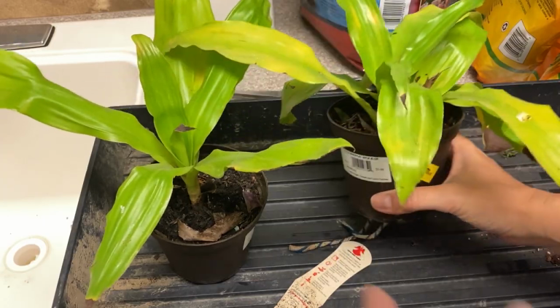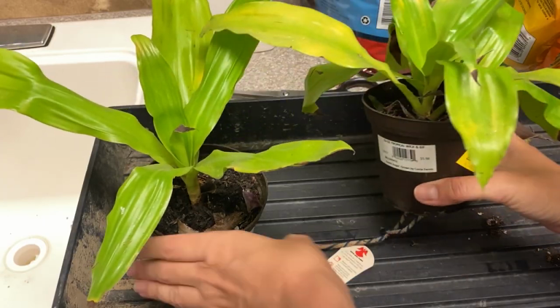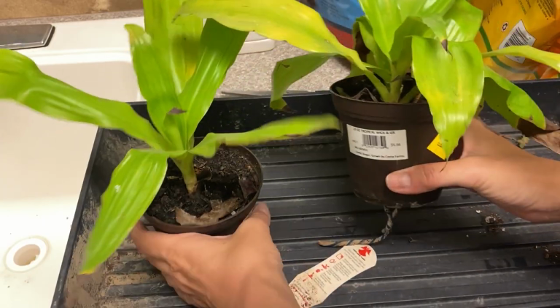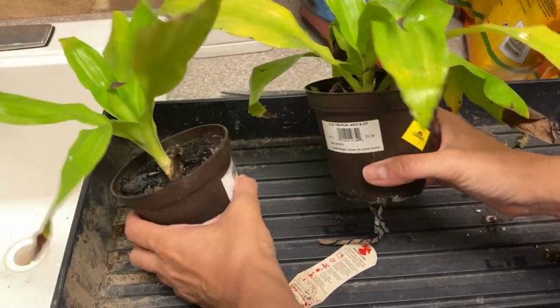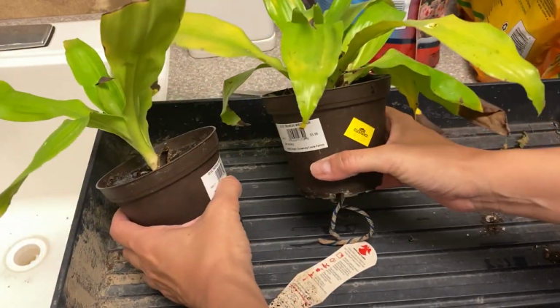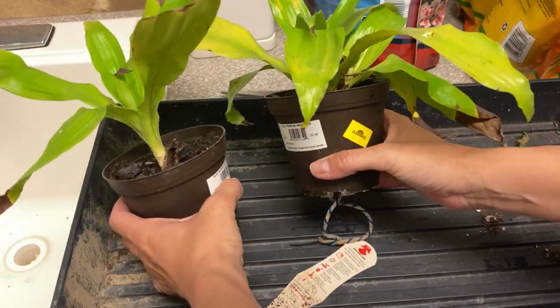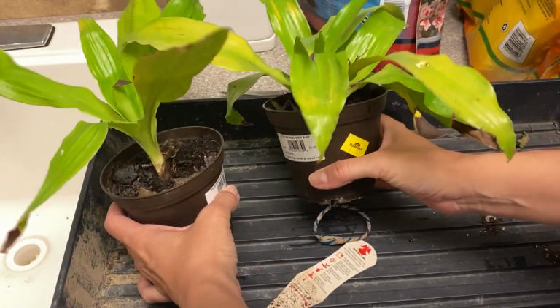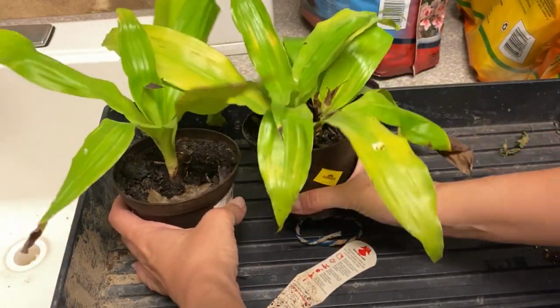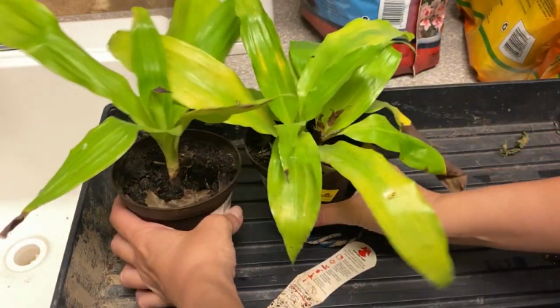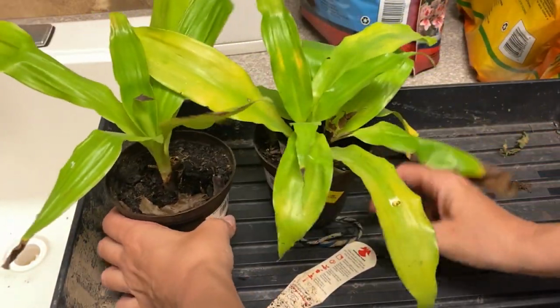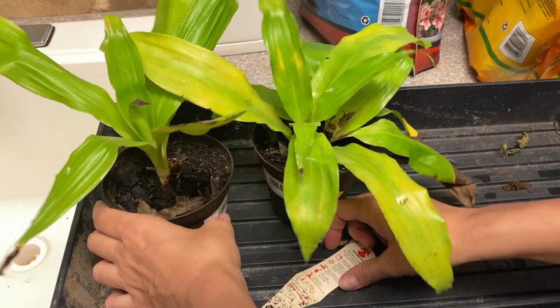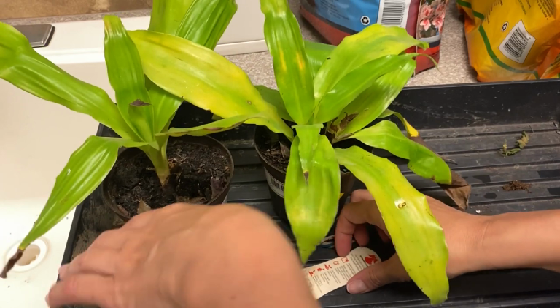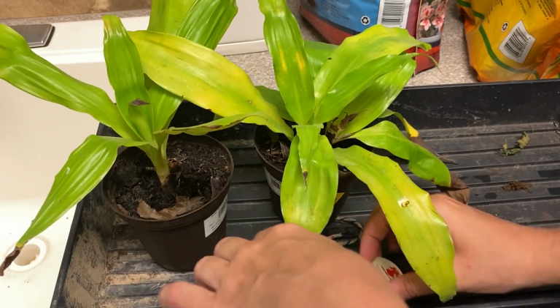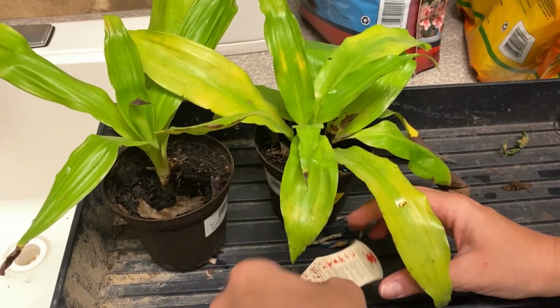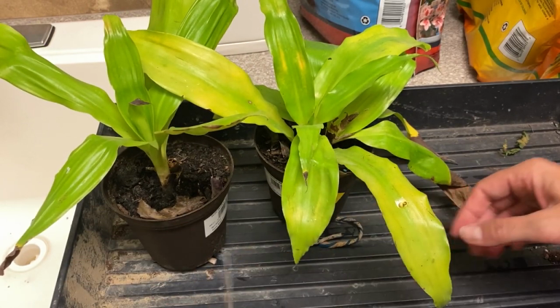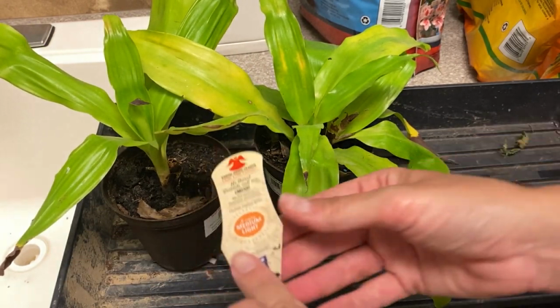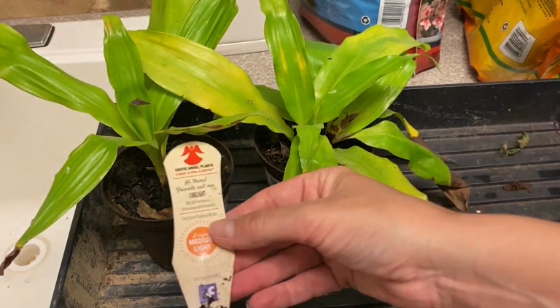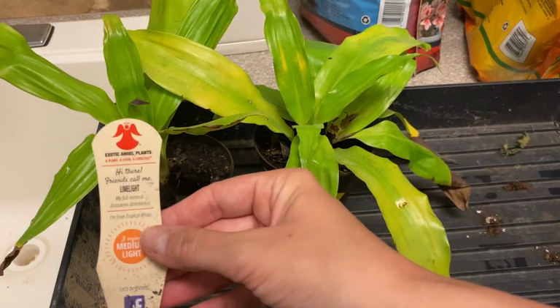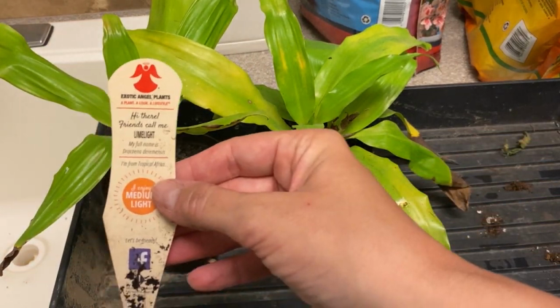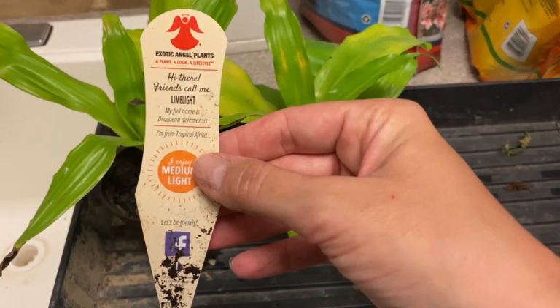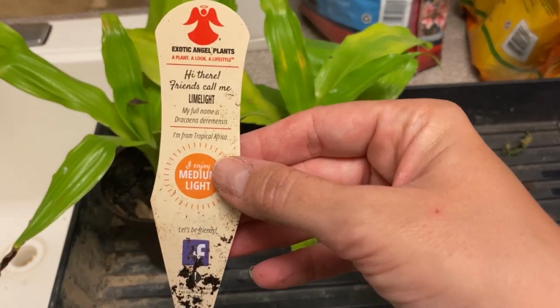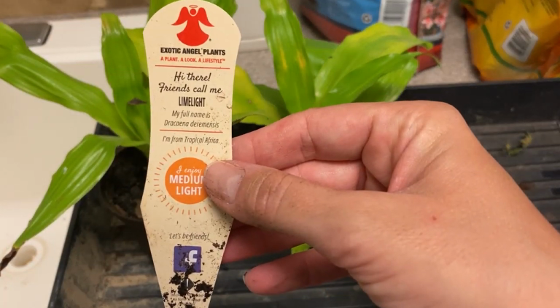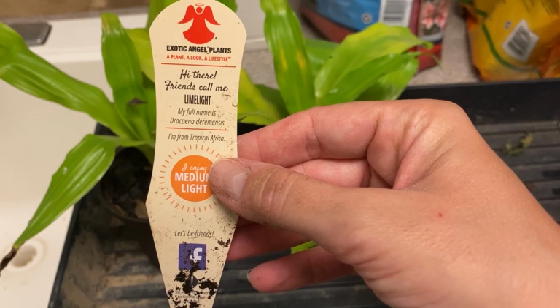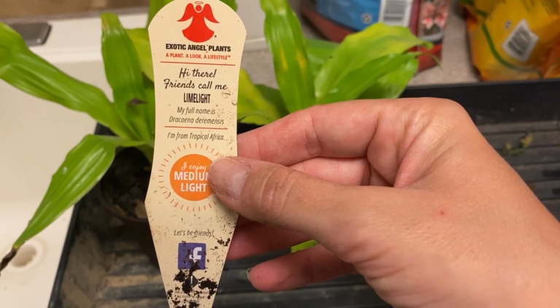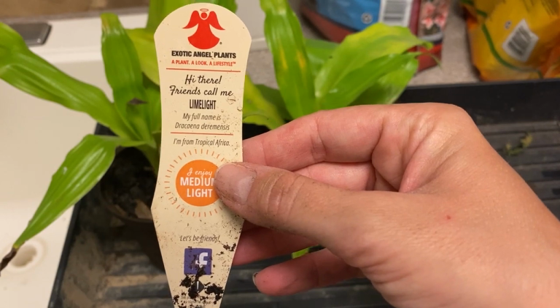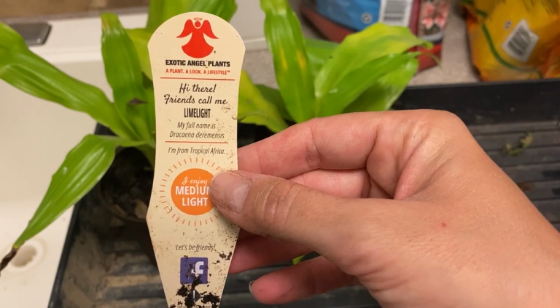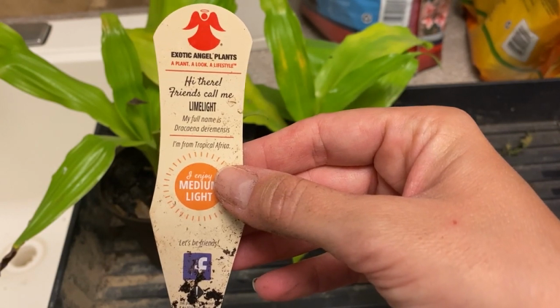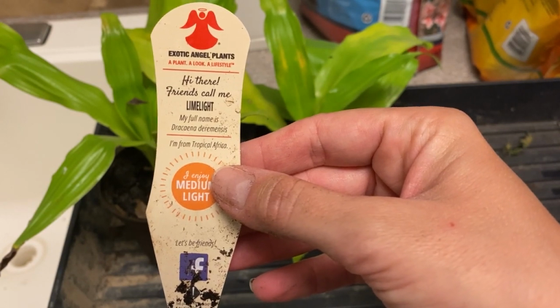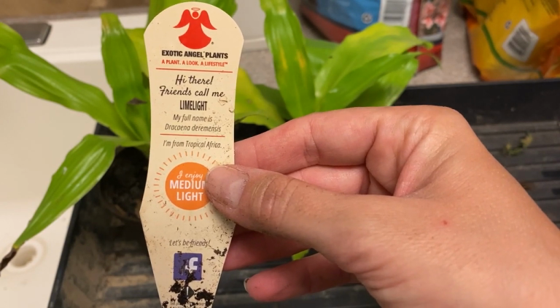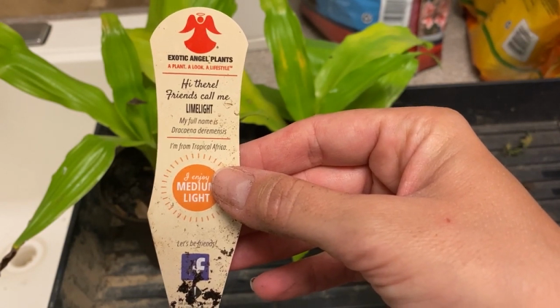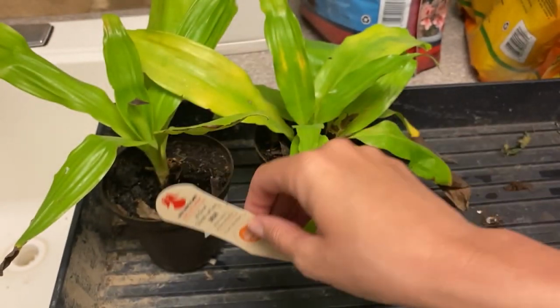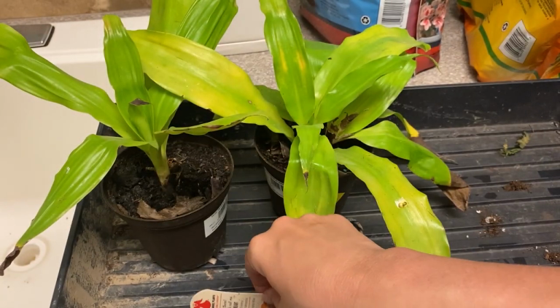I got these two Dracaena — or Dracaena, I don't know however you pronounce it, I mess up these all the time. Dracaena Deremensis, Deremensis Limelight.